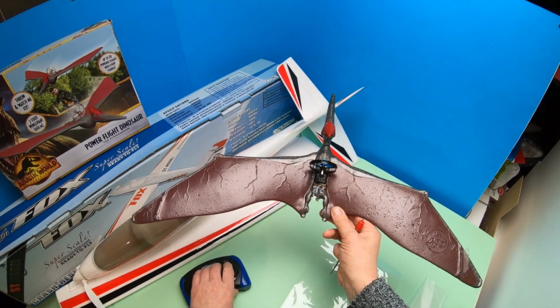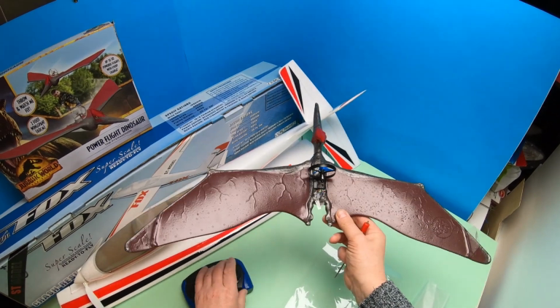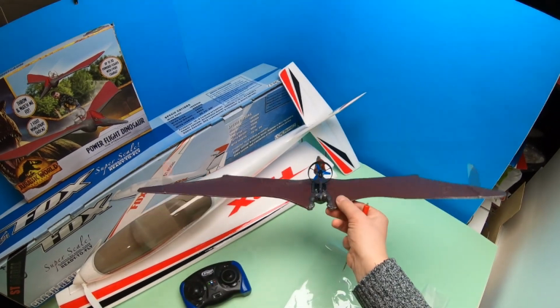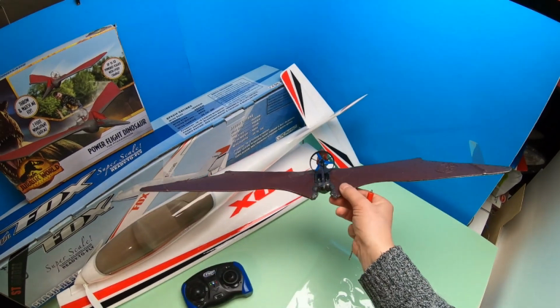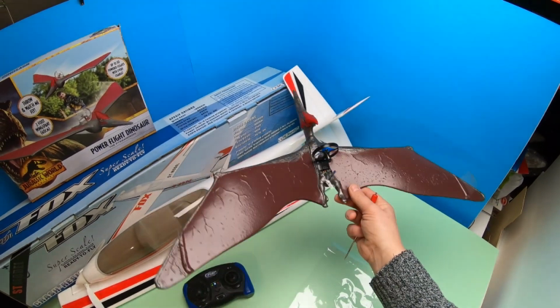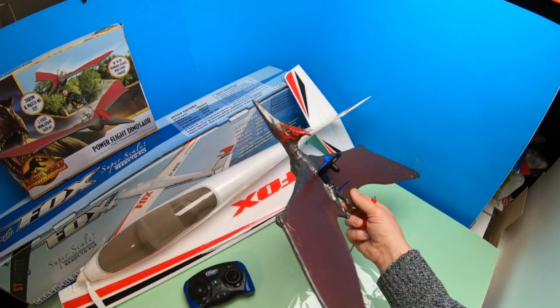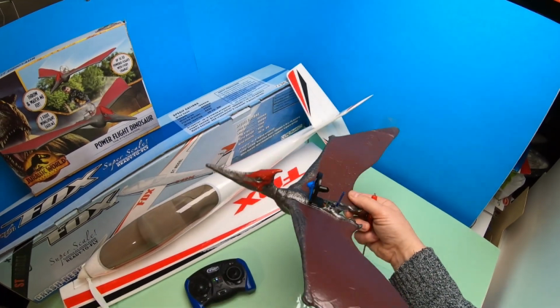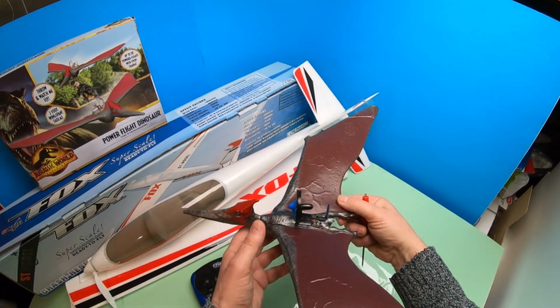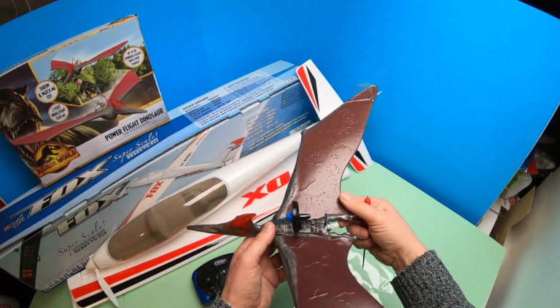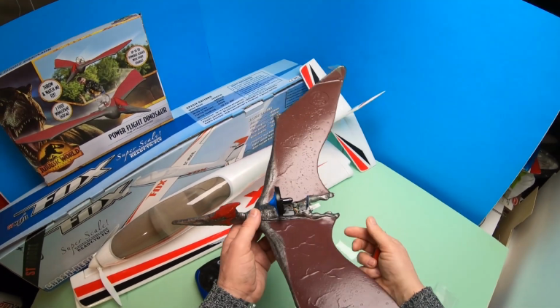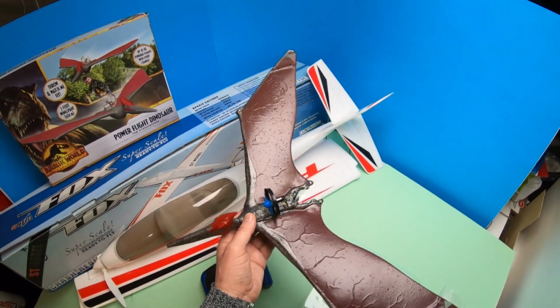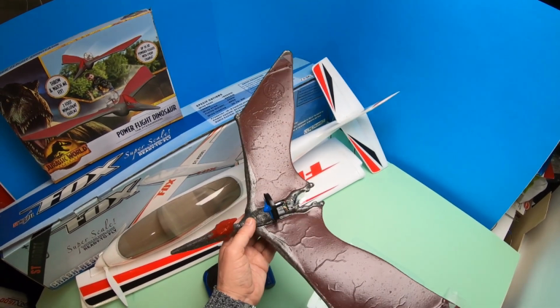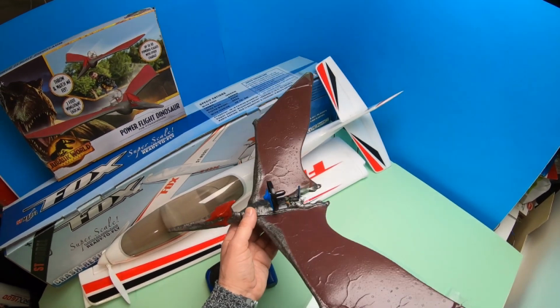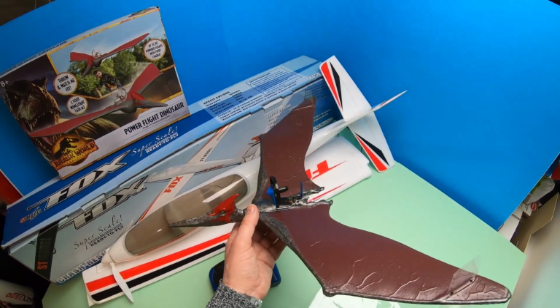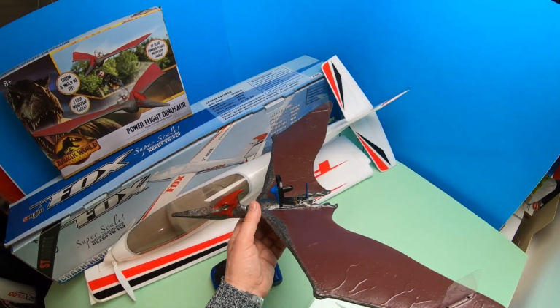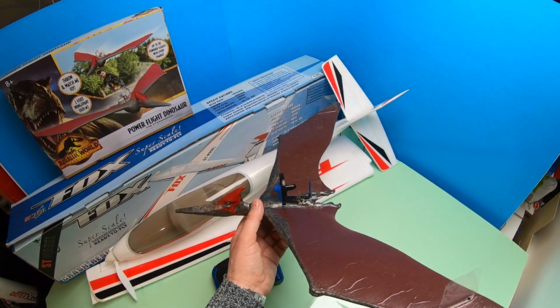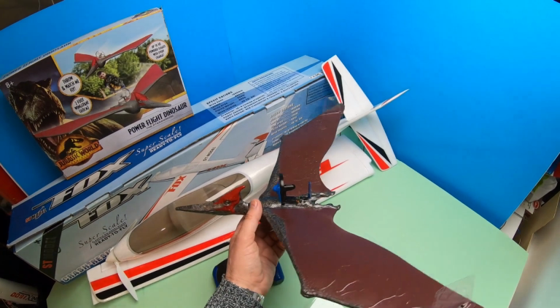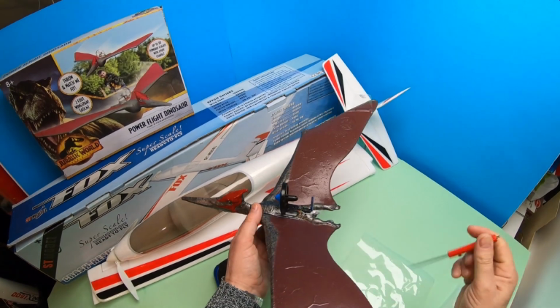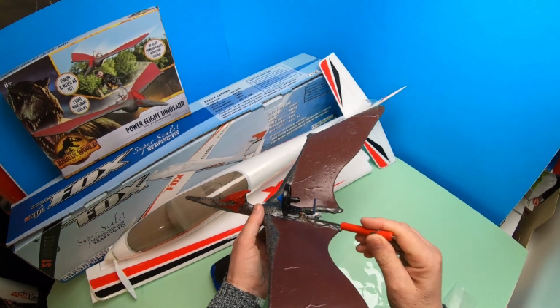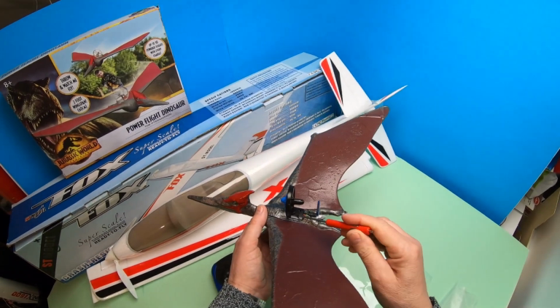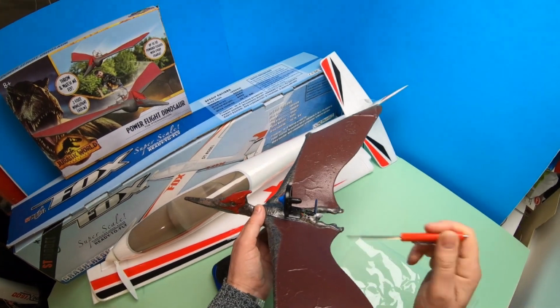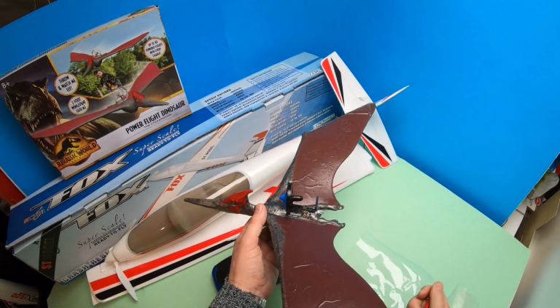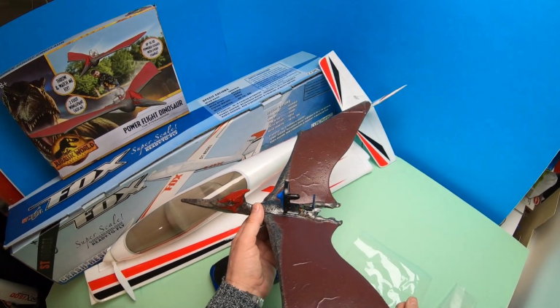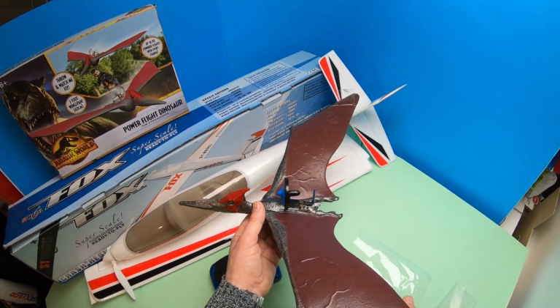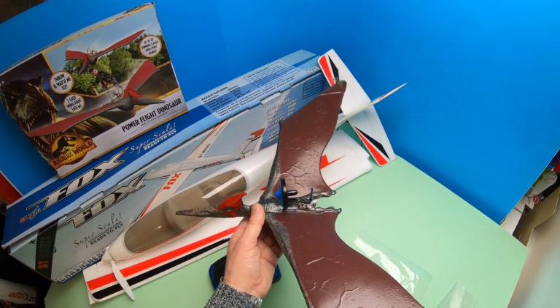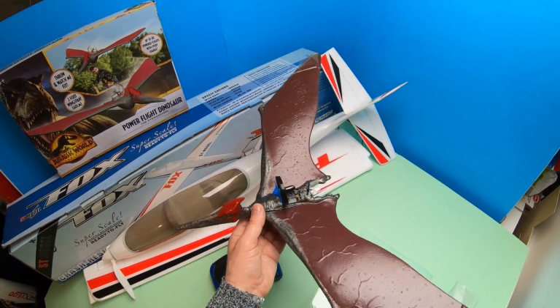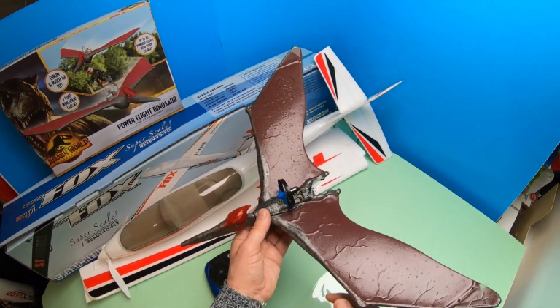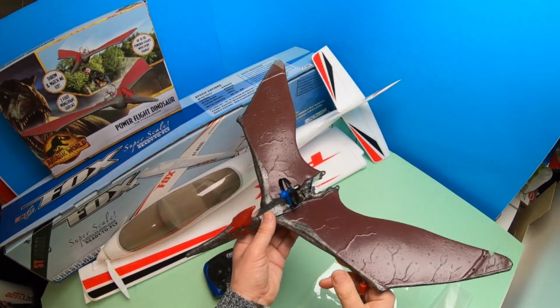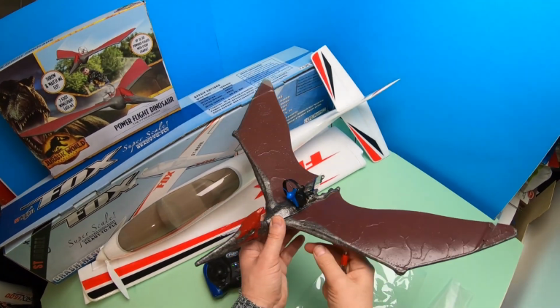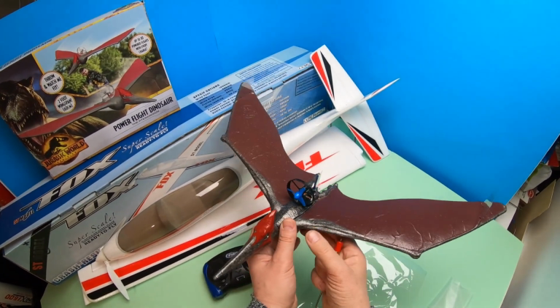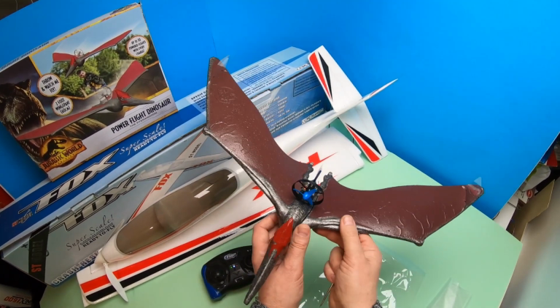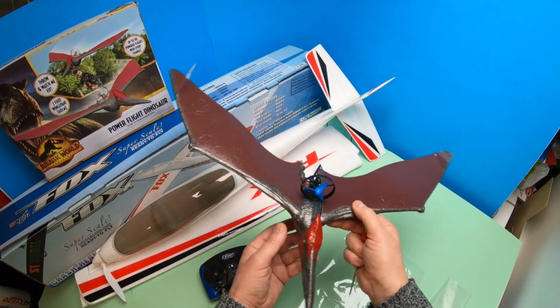The beauty of this conversion is that it's not added a lot of weight. It's using the existing battery that was in there originally and it's all easy to dismantle.